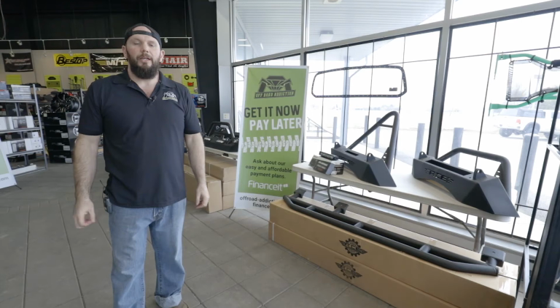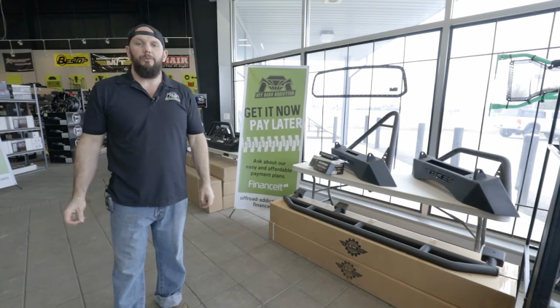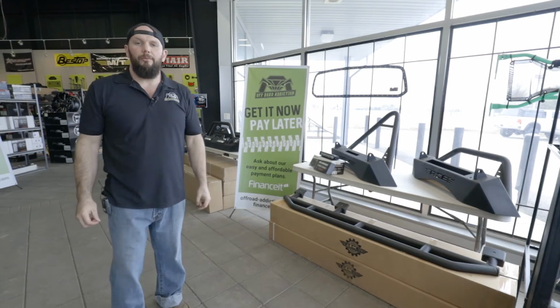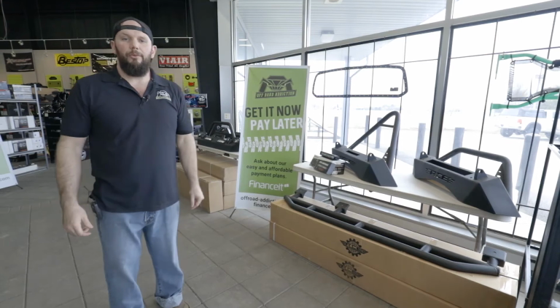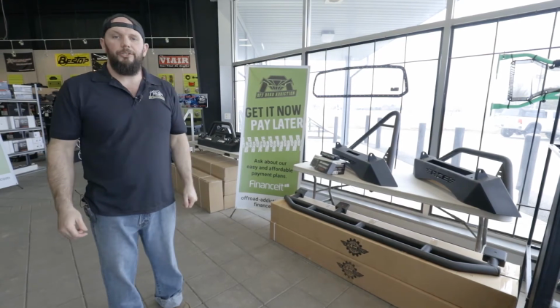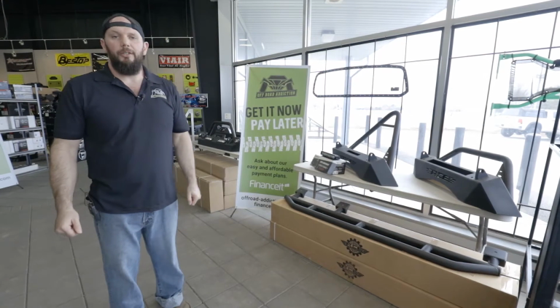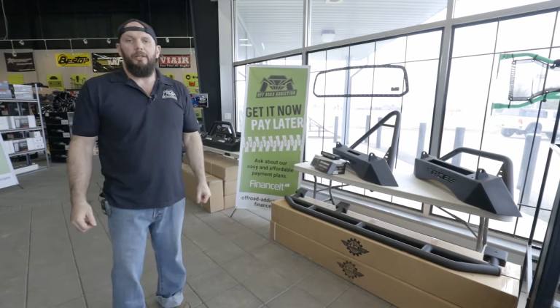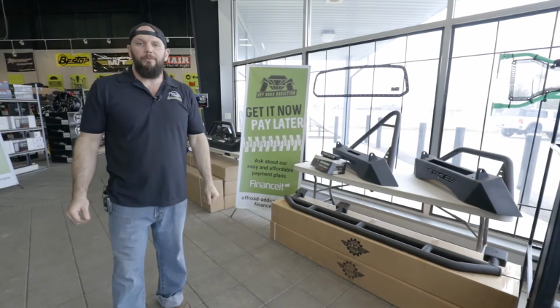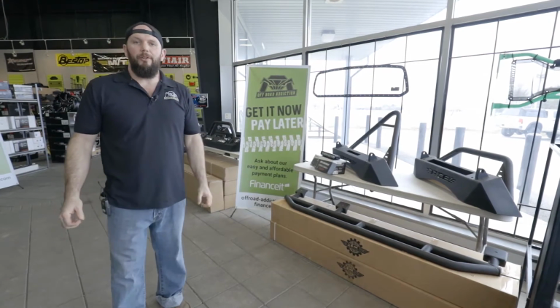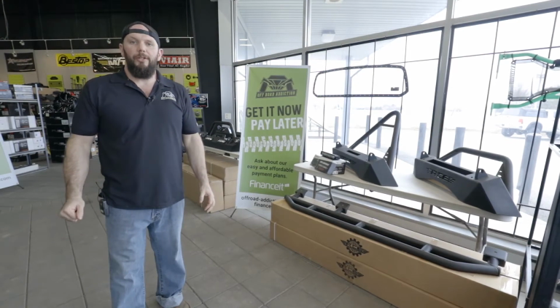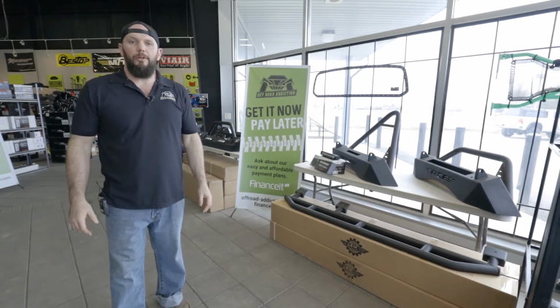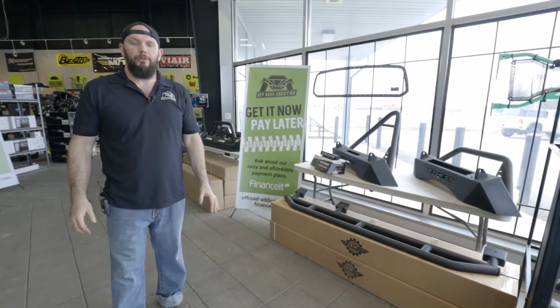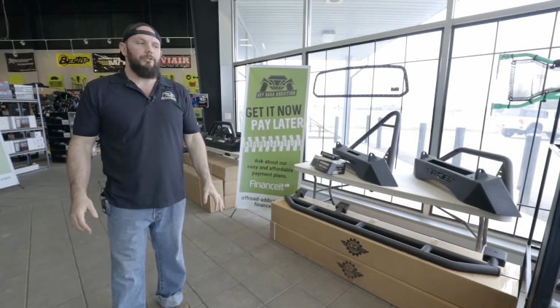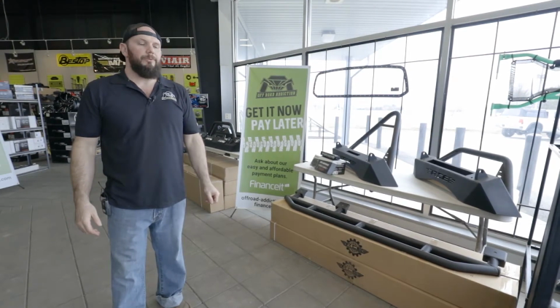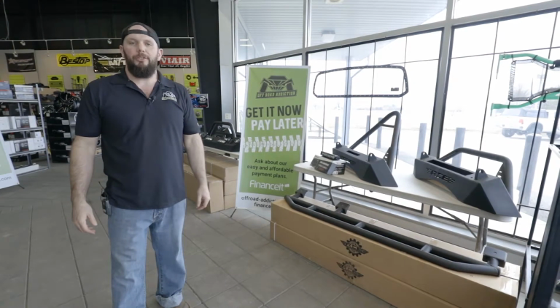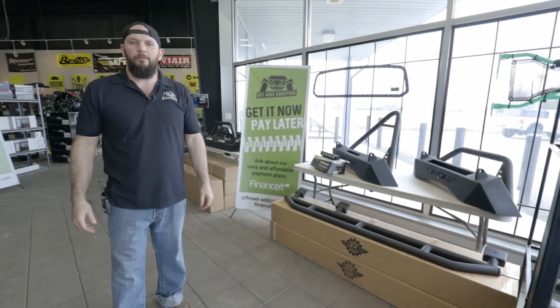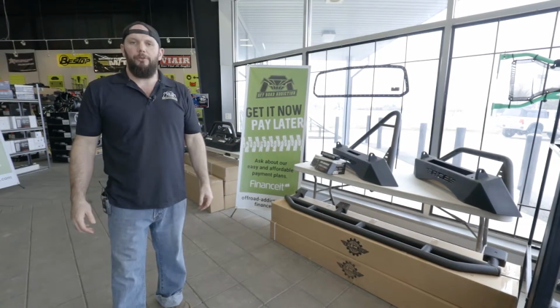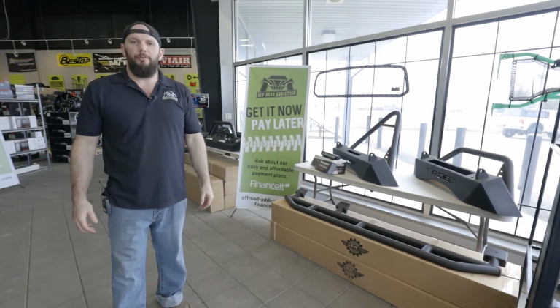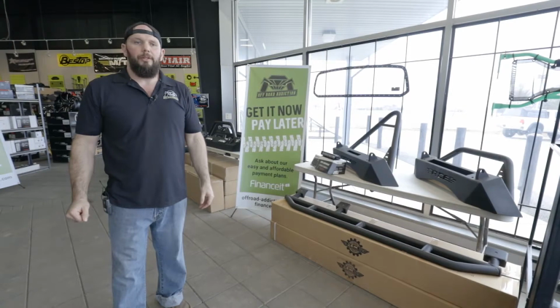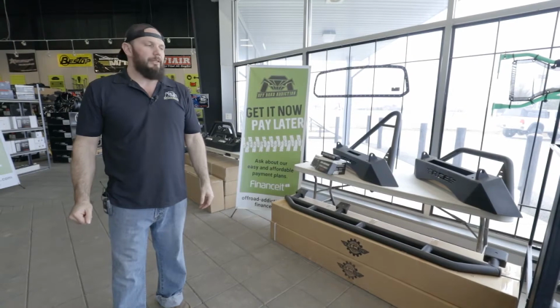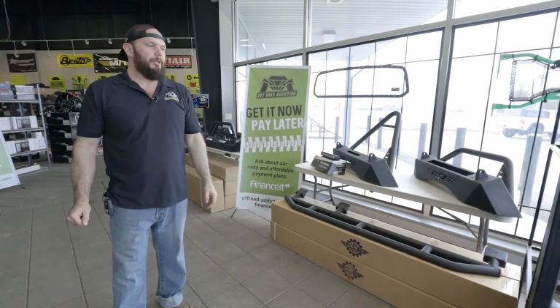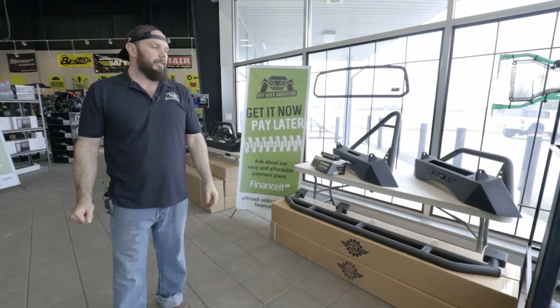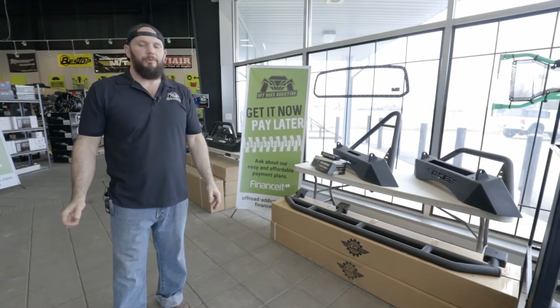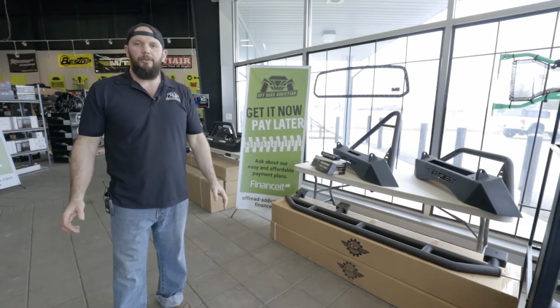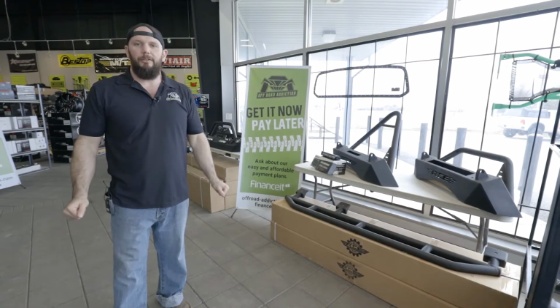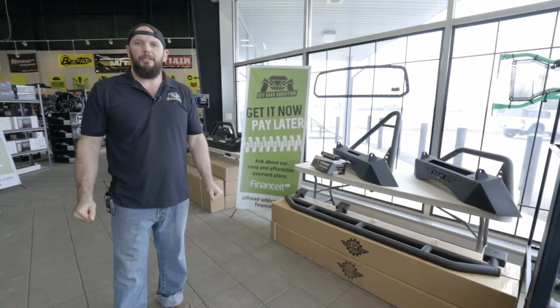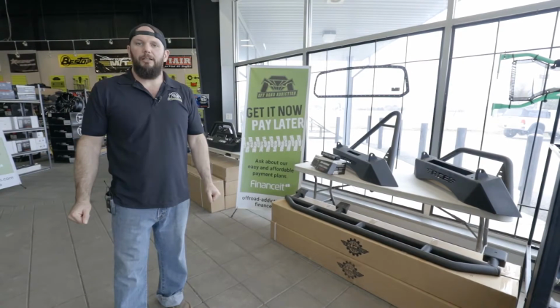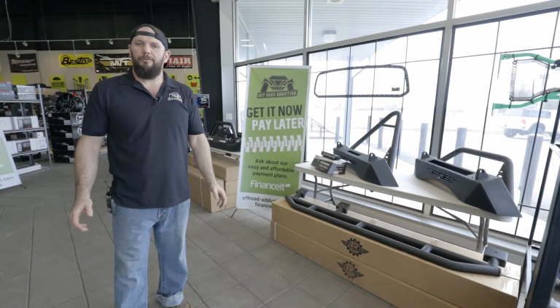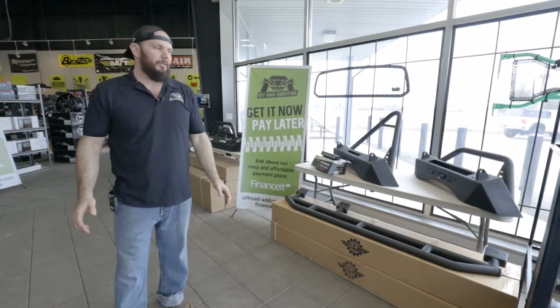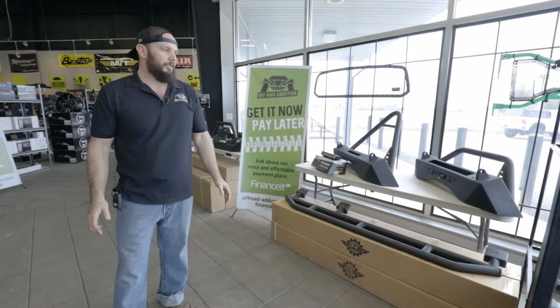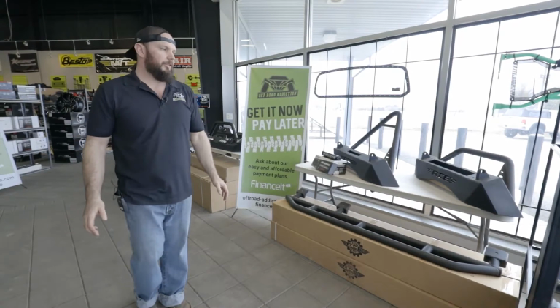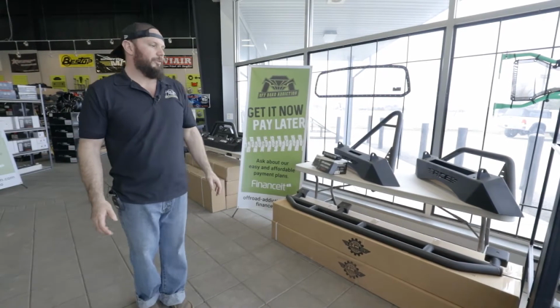Hey, it's Ryan from Off-Road Addiction, back for another video. We're going to show you our Jeep section of our showroom. Pretty big, pretty fun. Lots of fun stuff to see and touch and feel.